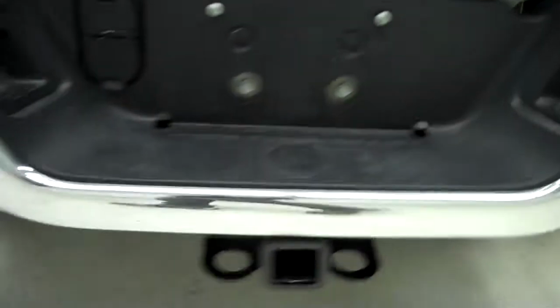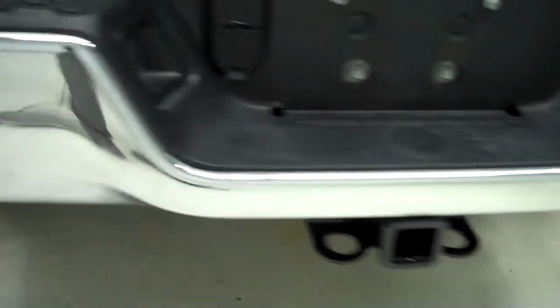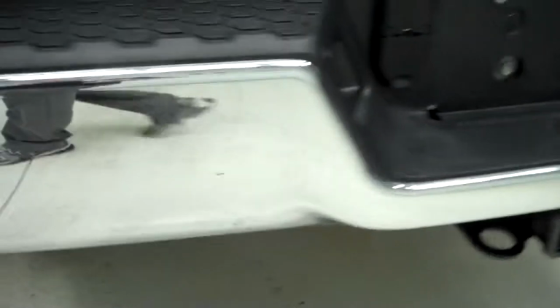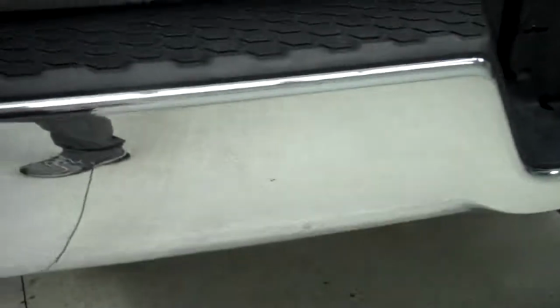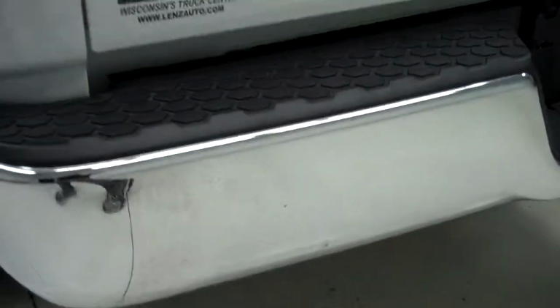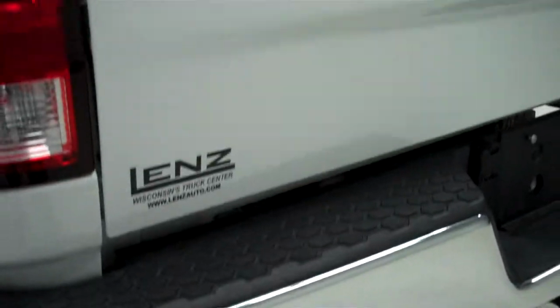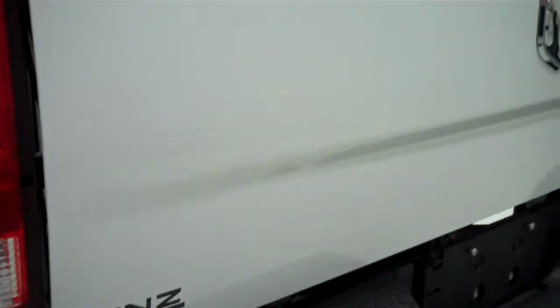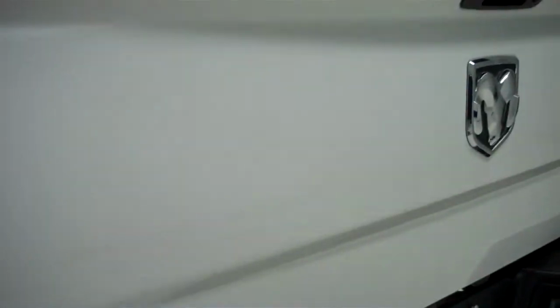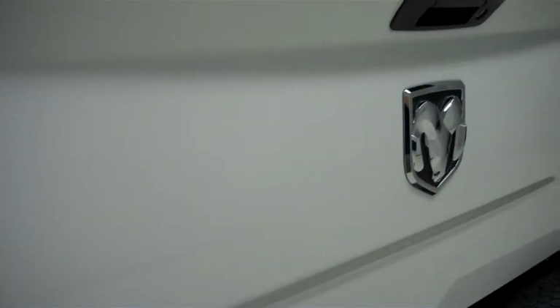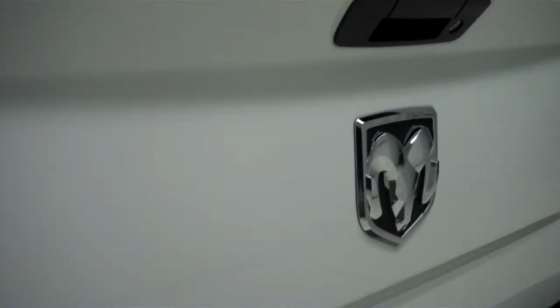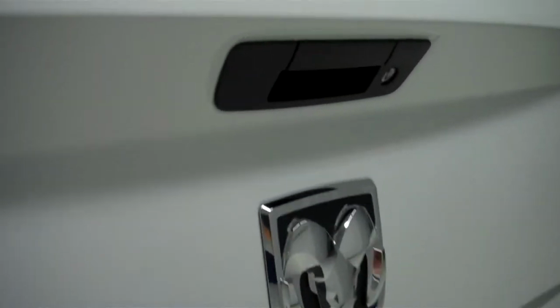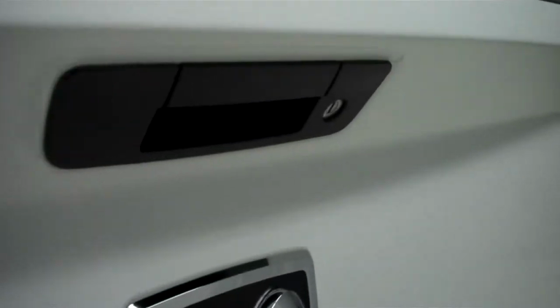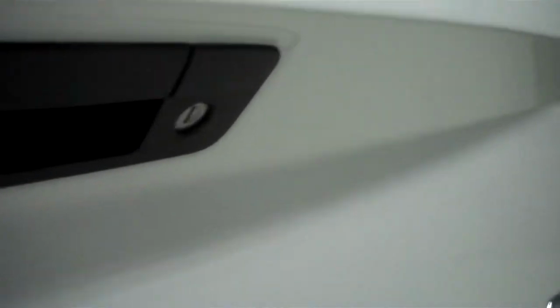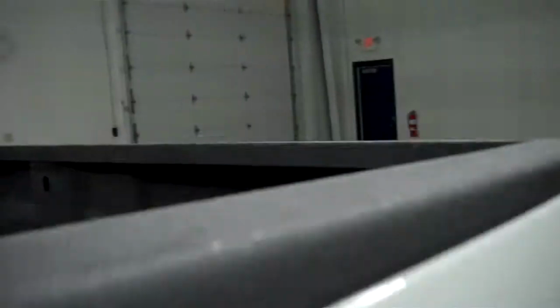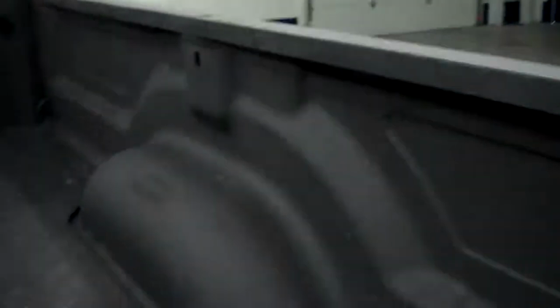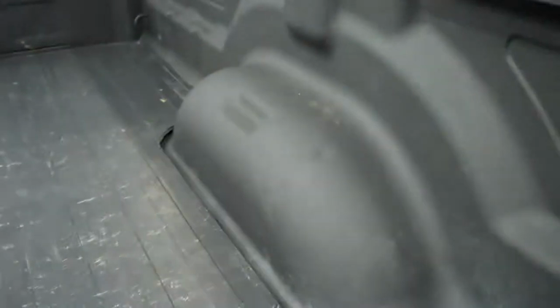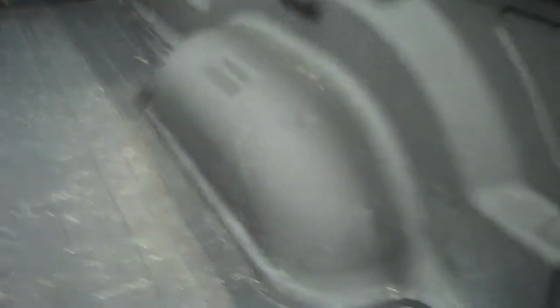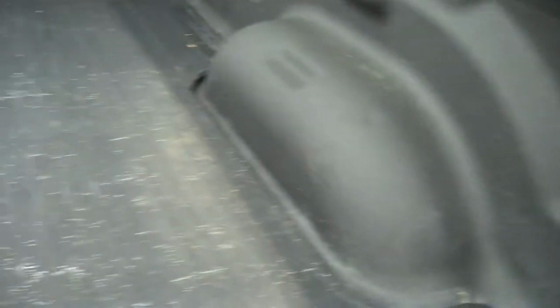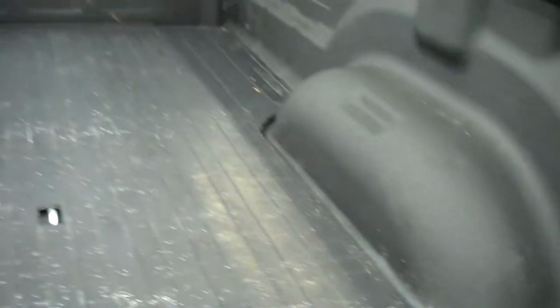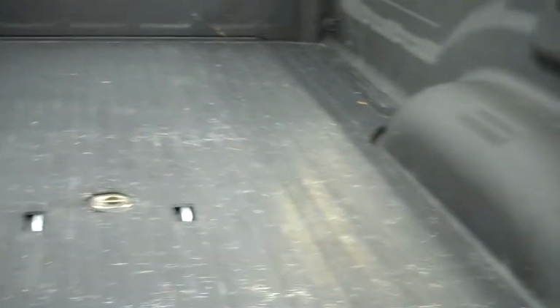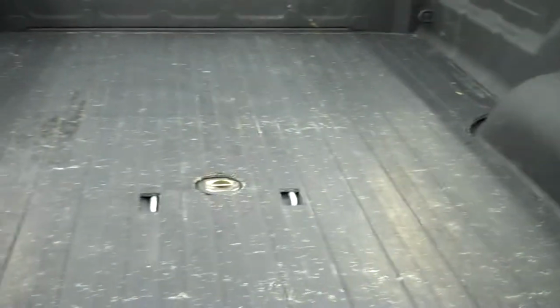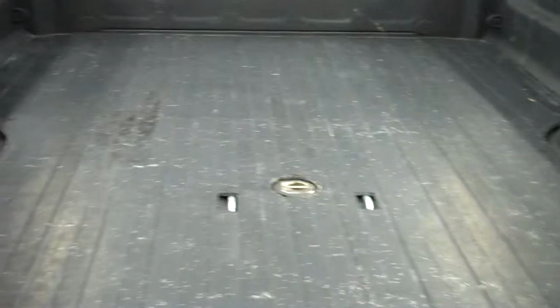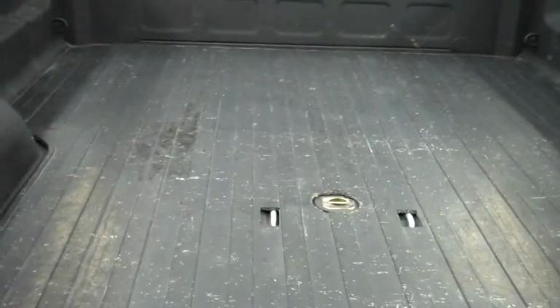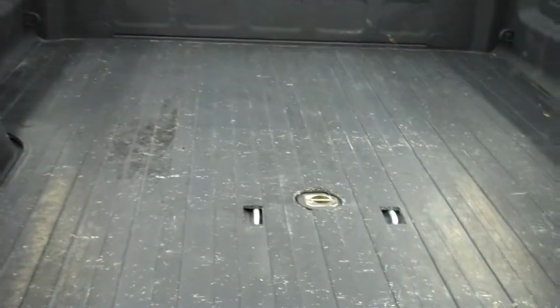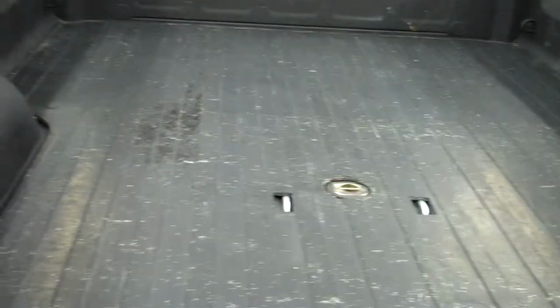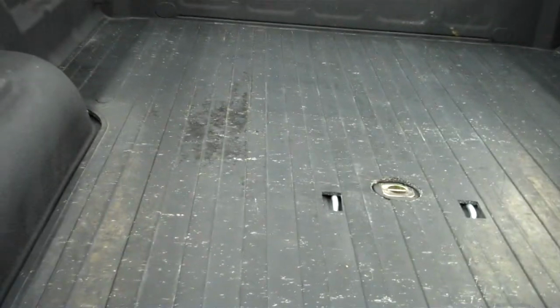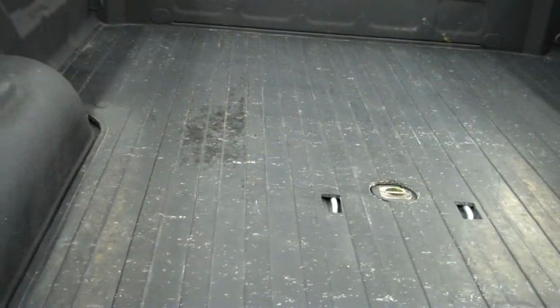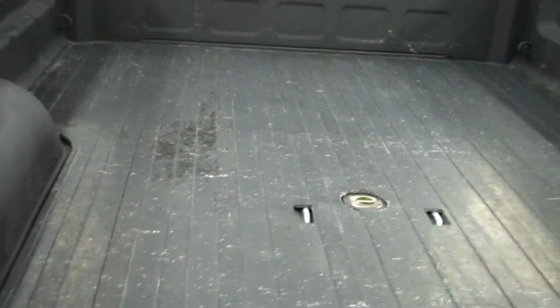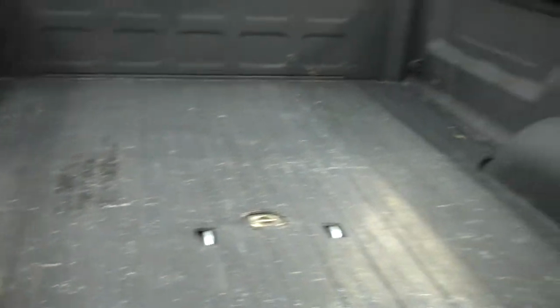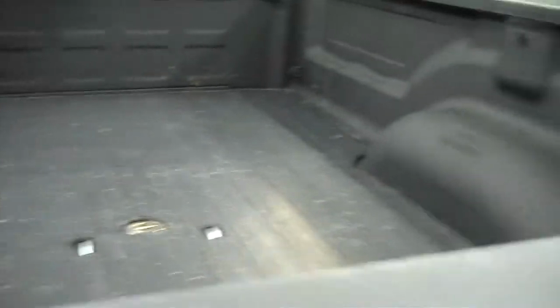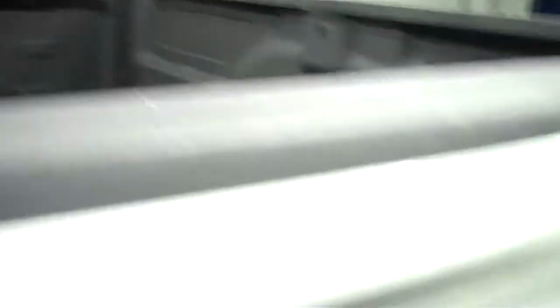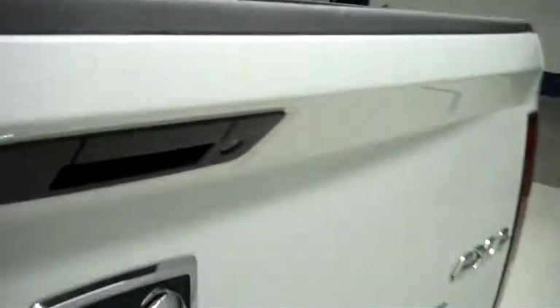There are no dents or dings in the rear bumper. The tailgate is very clean as well. It does have a locking tailgate. It does have a very nice spray-in bed liner and a gooseneck hitch. Also, a bed mat to protect that bed liner.